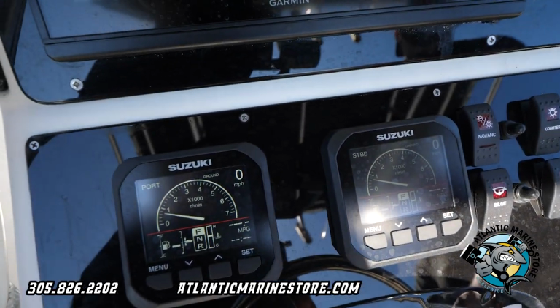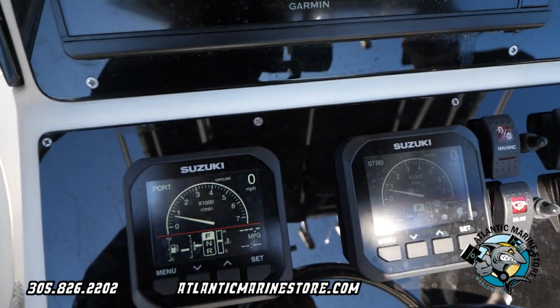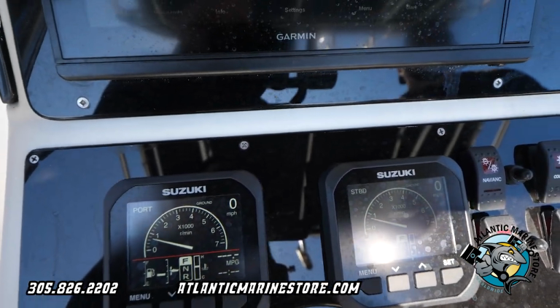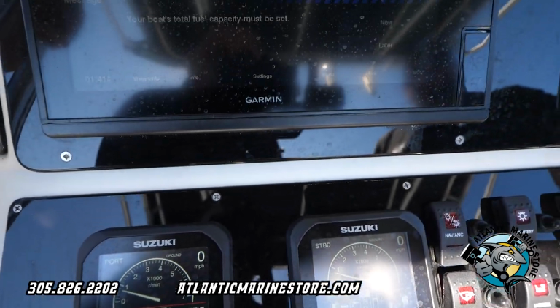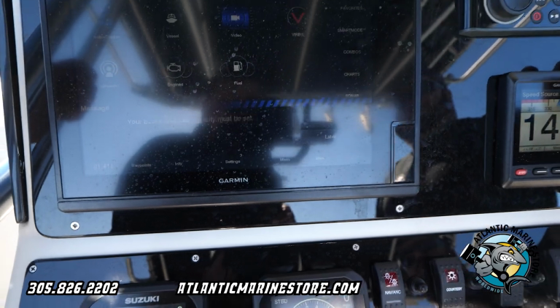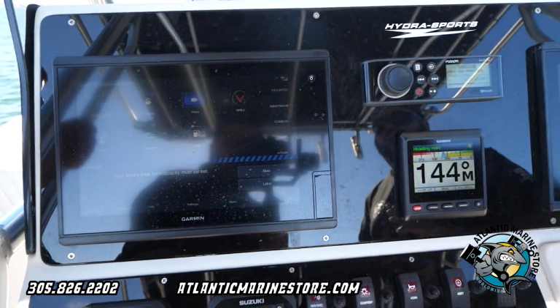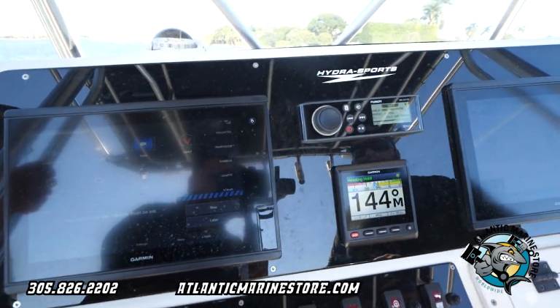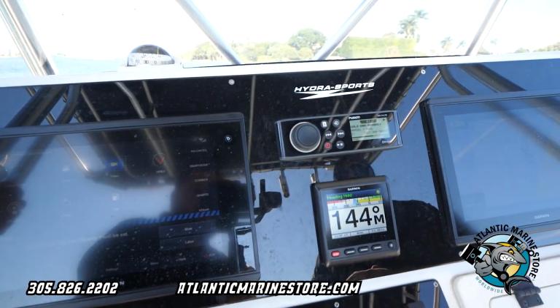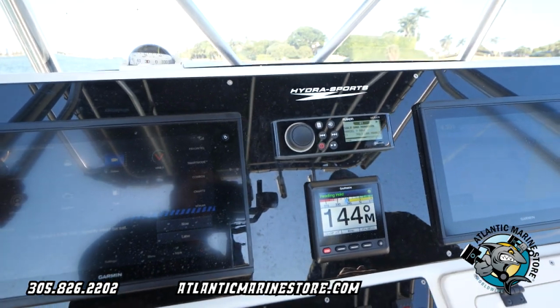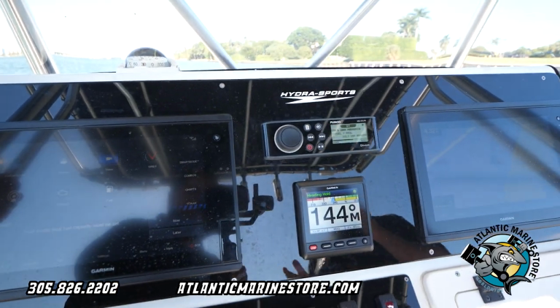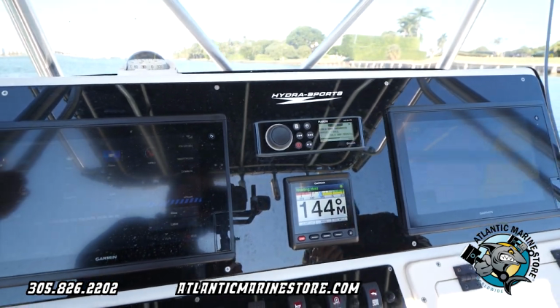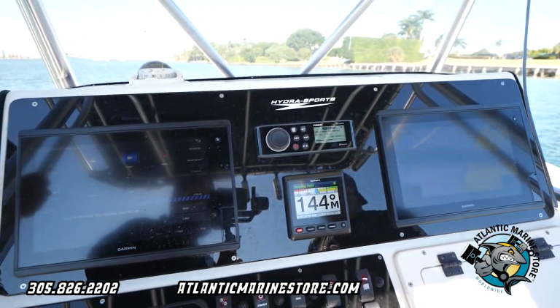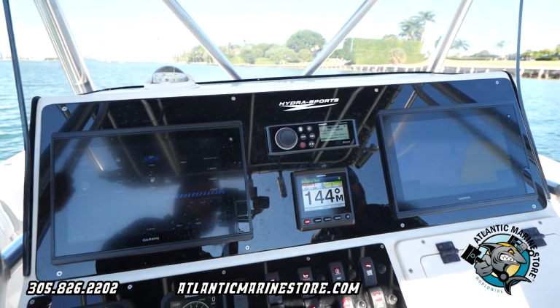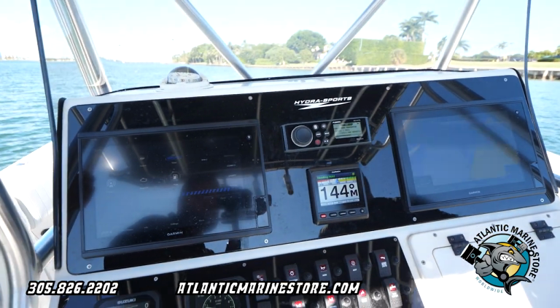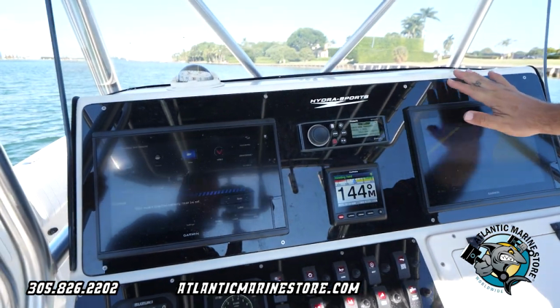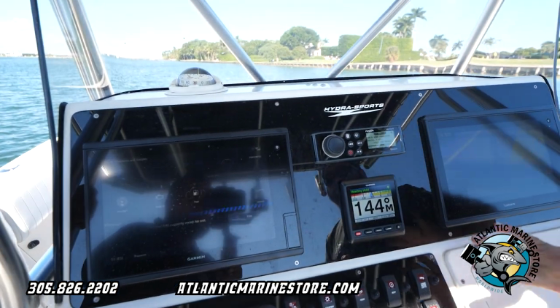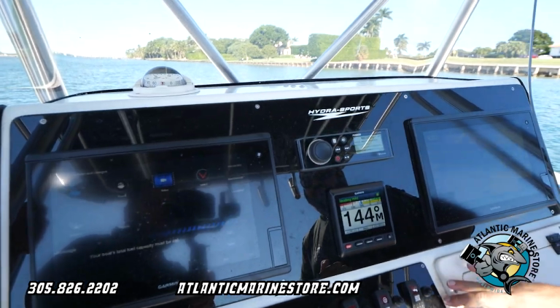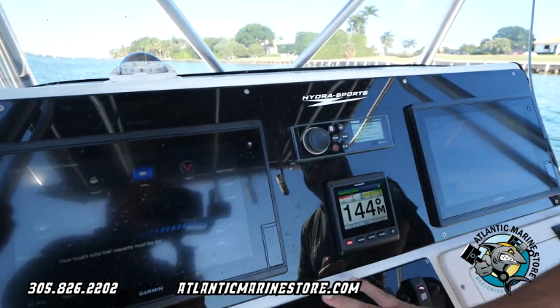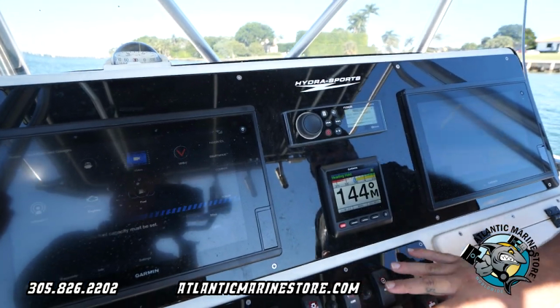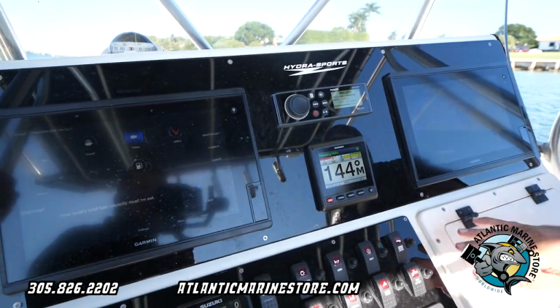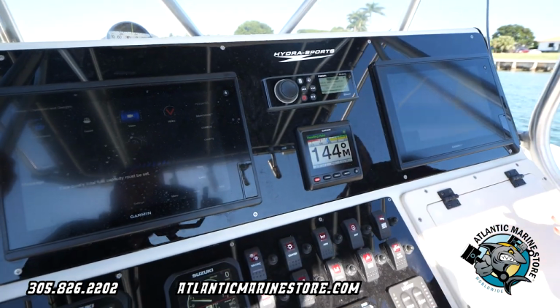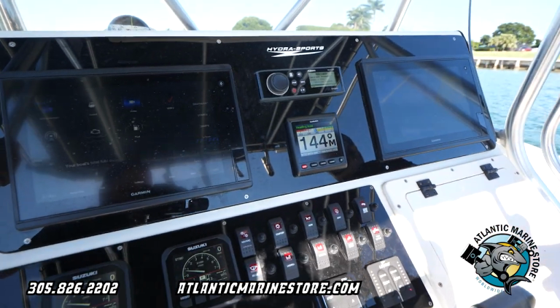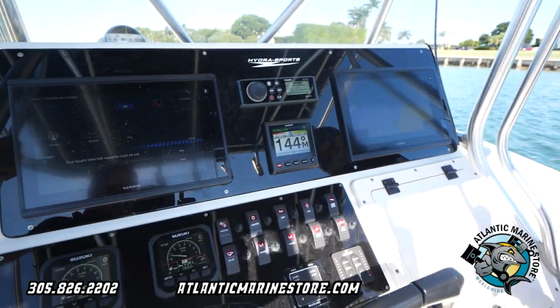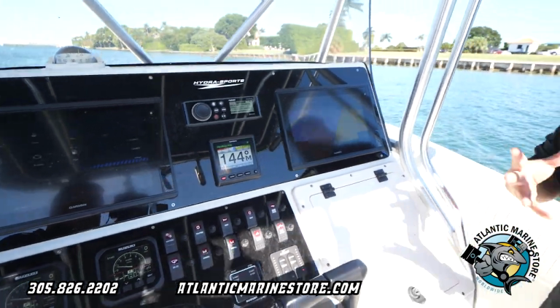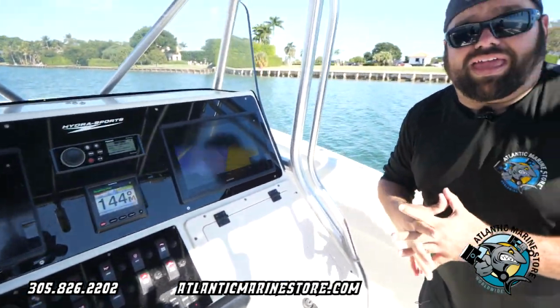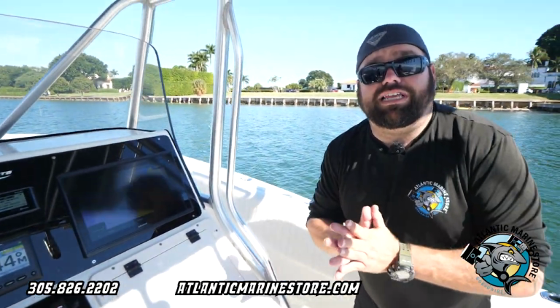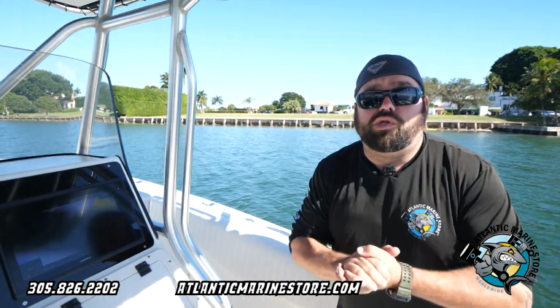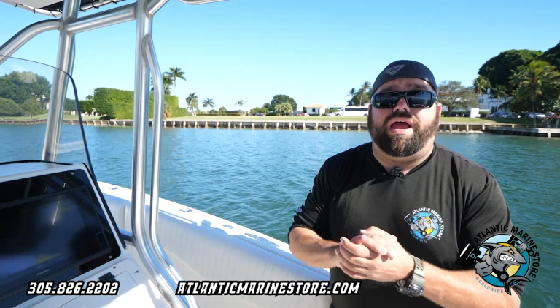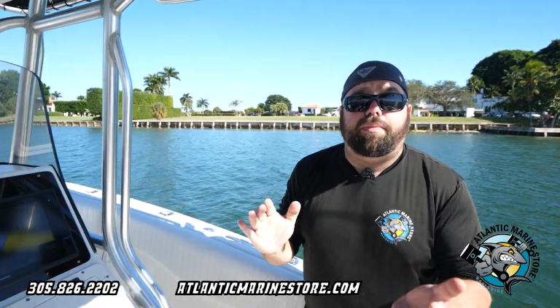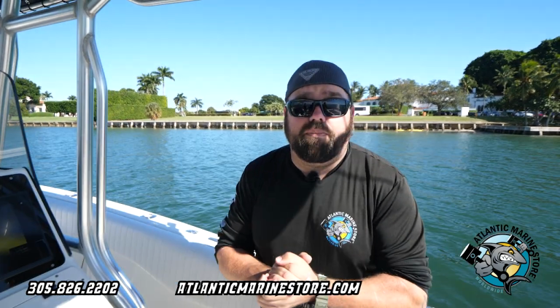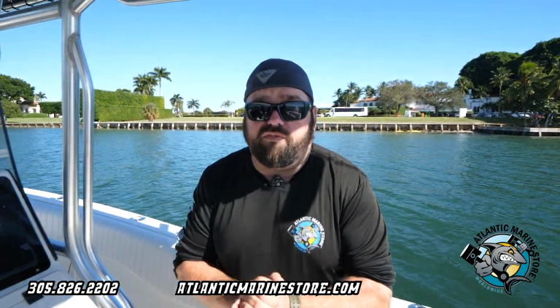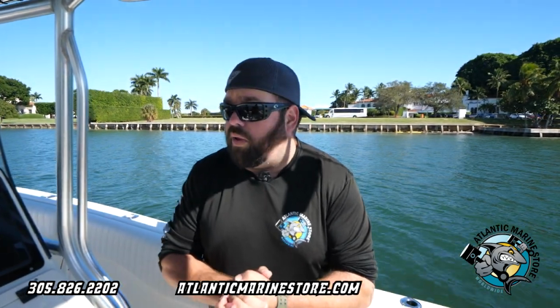Not only did we do that, we also installed the Garmin autopilot so now this baby can basically drive by herself, and we did the panels with the switches.